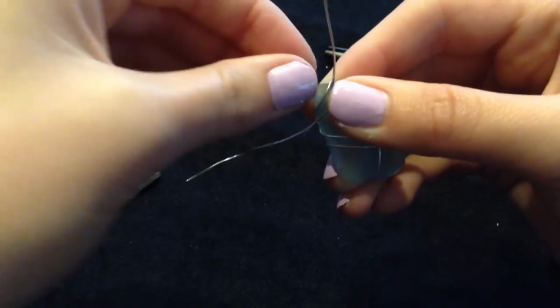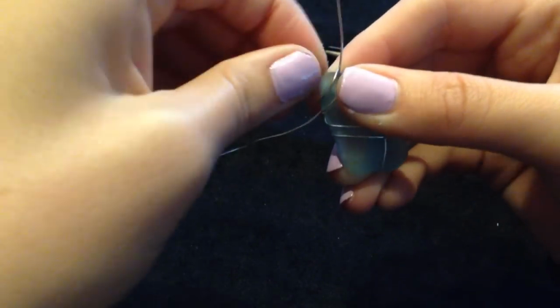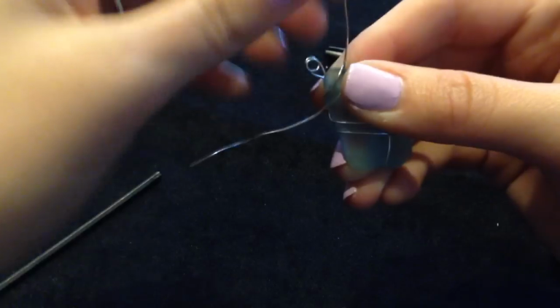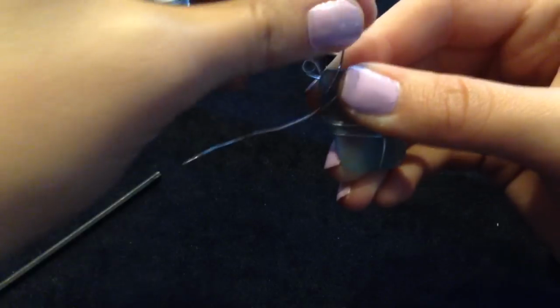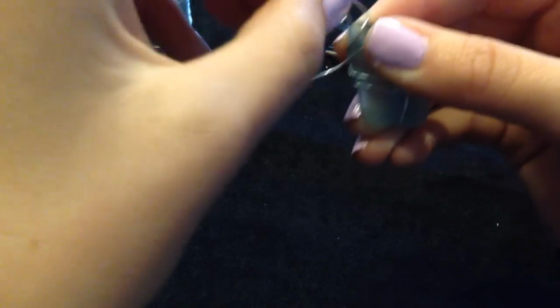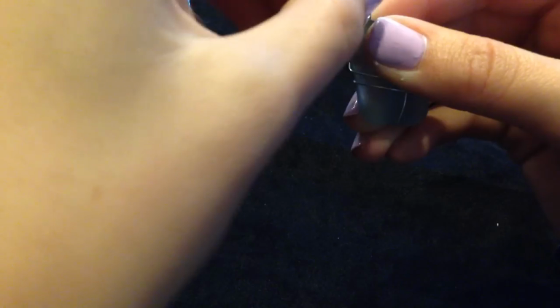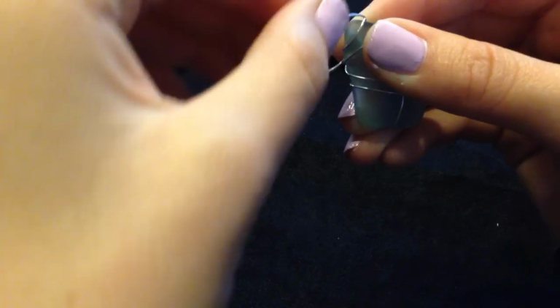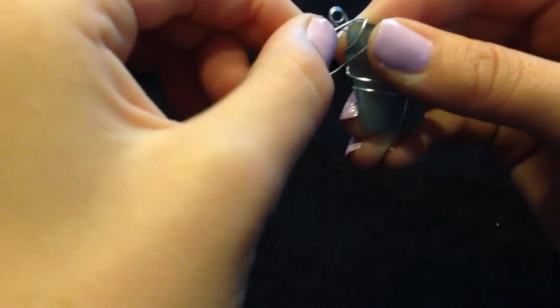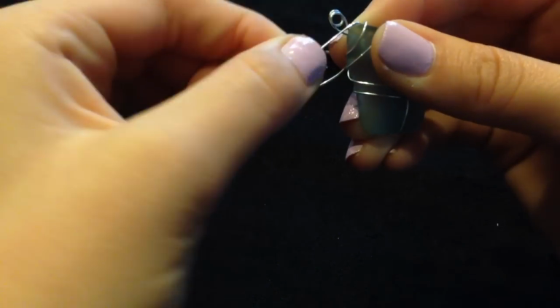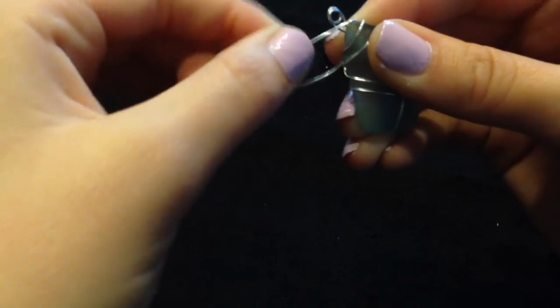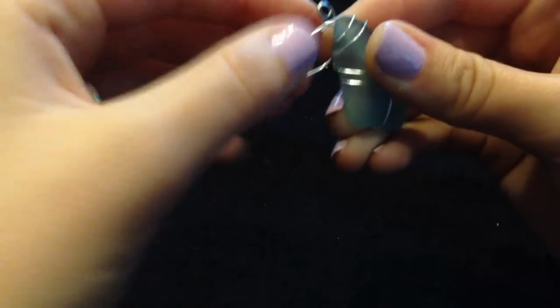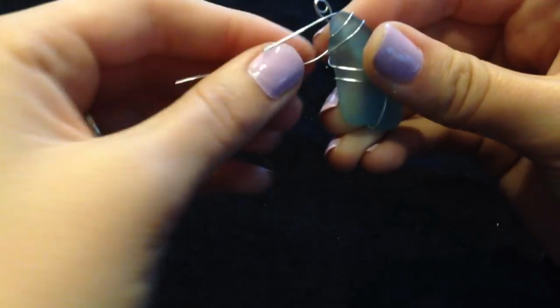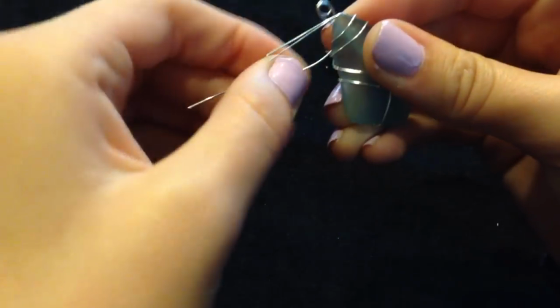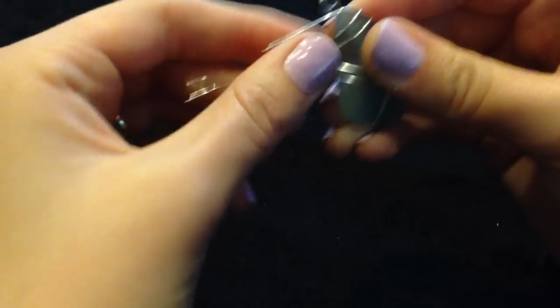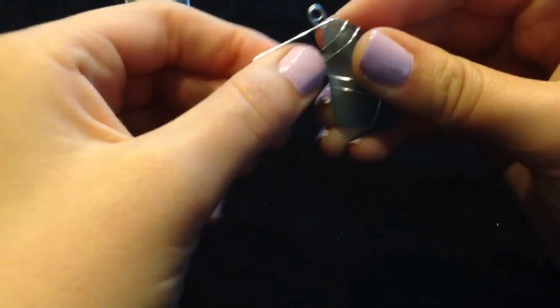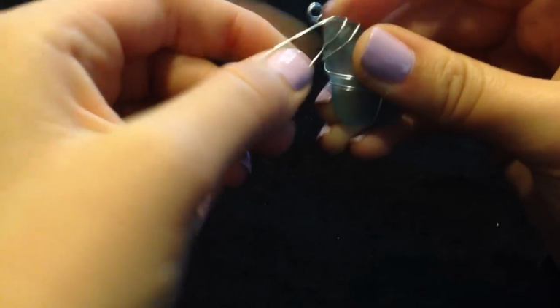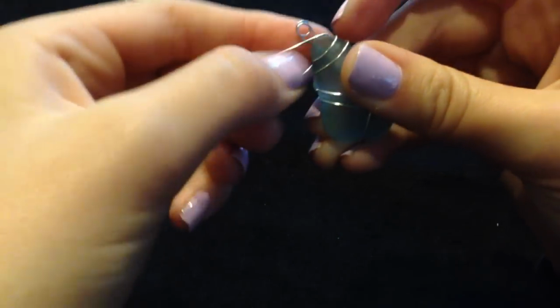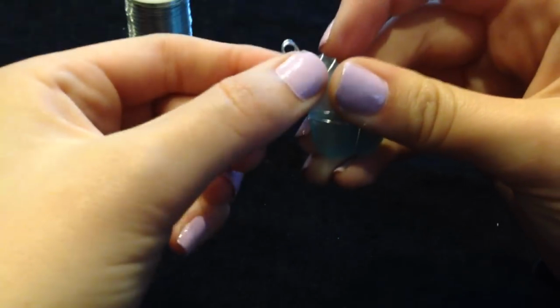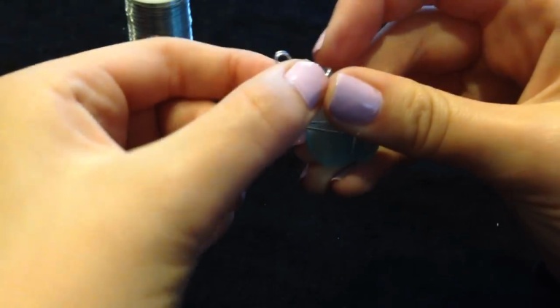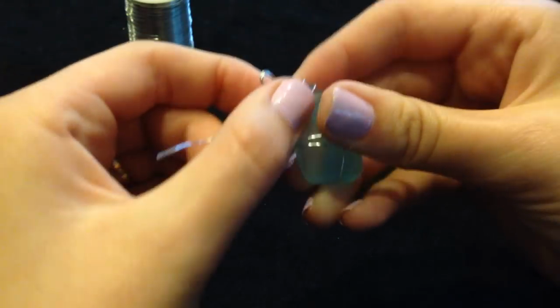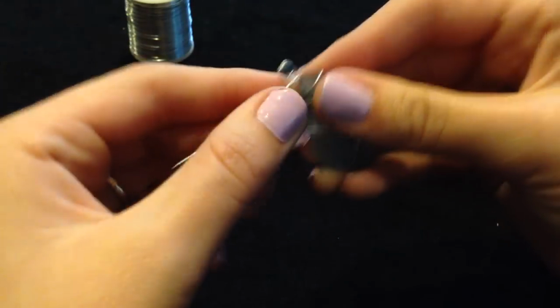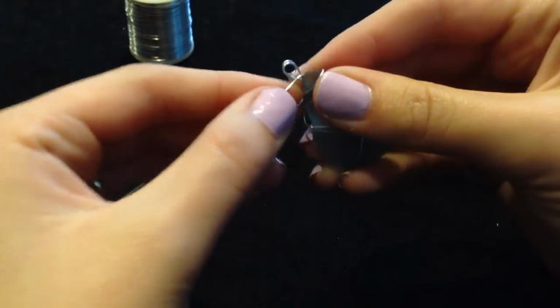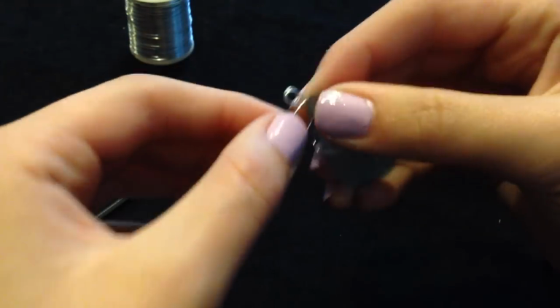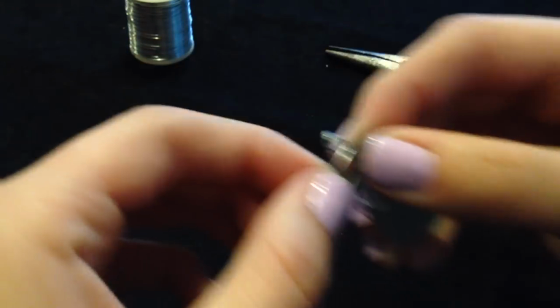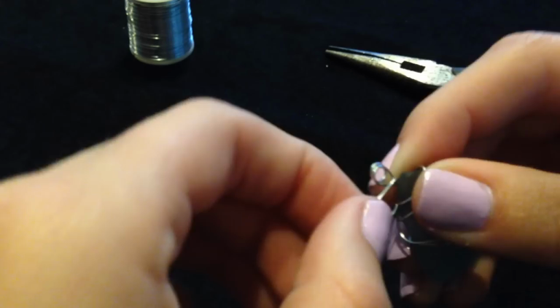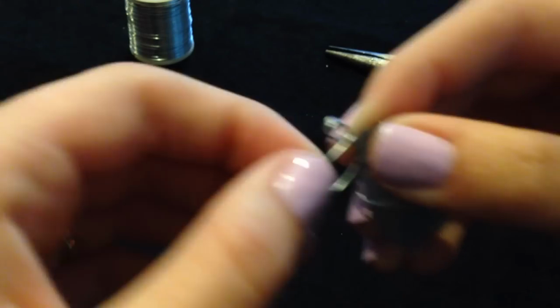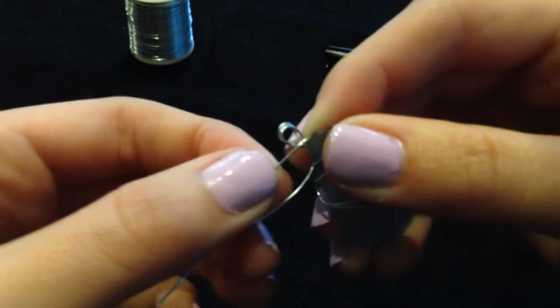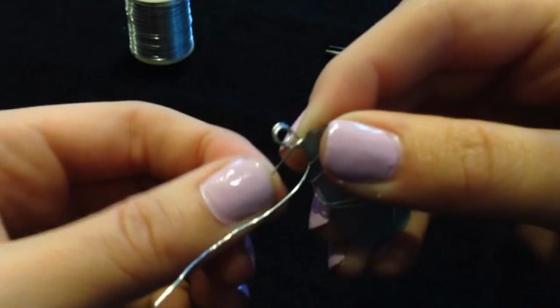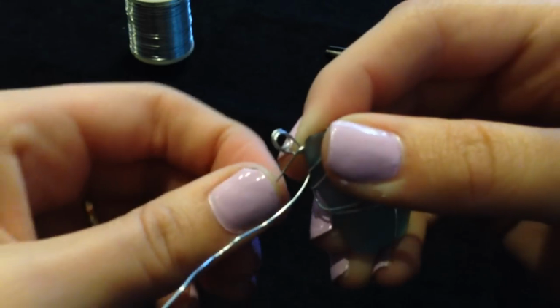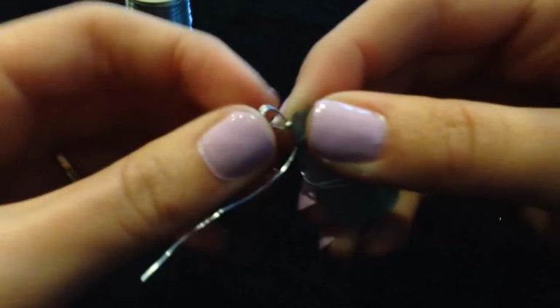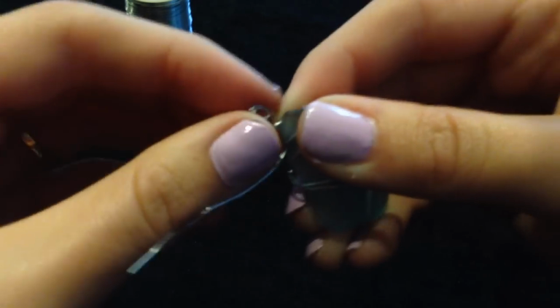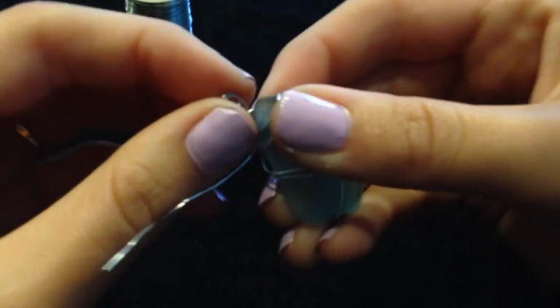Once you've finished your design, bring both wires up to the top of the loop that you first created and begin wrapping the wire around the top to finish it off.